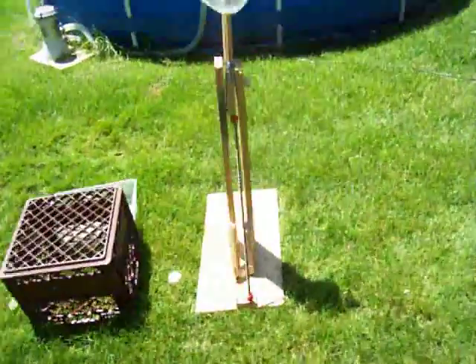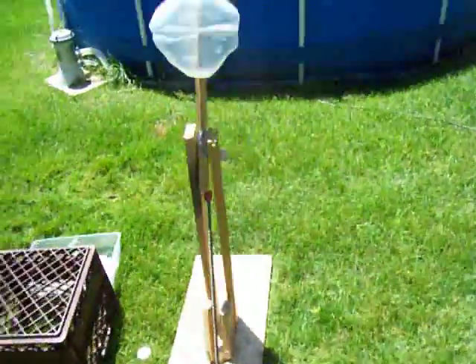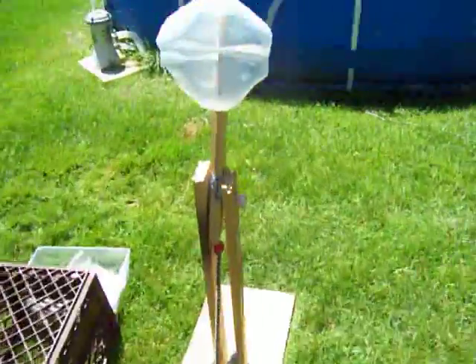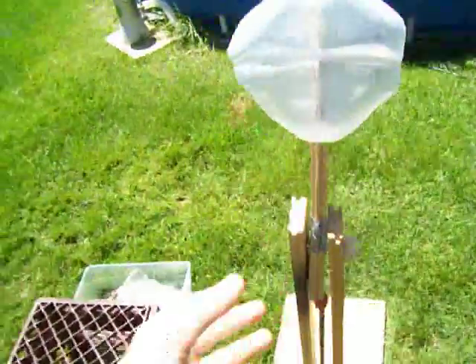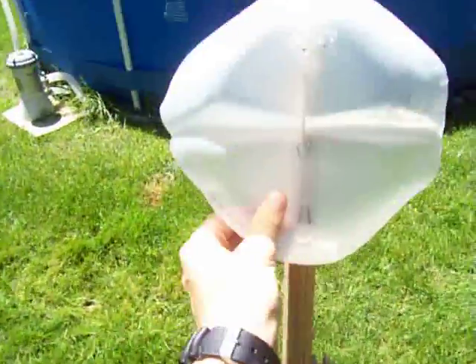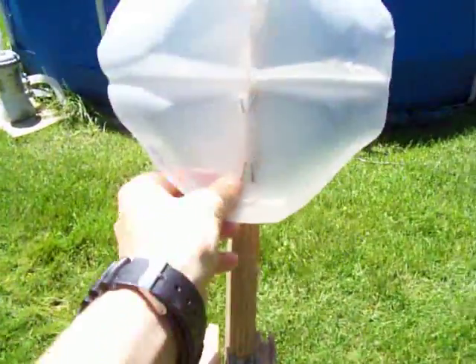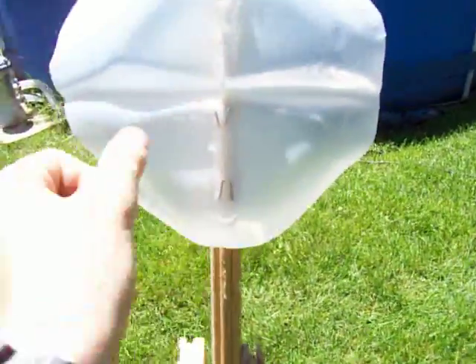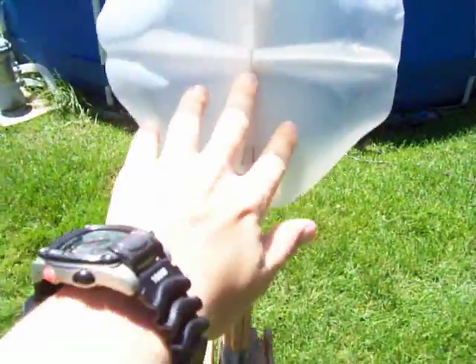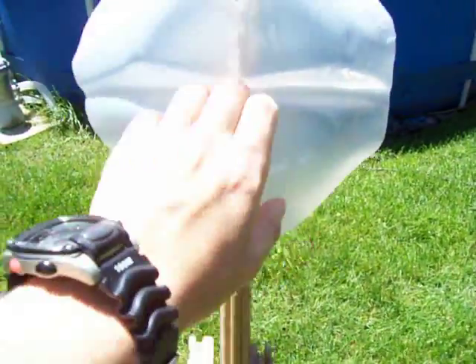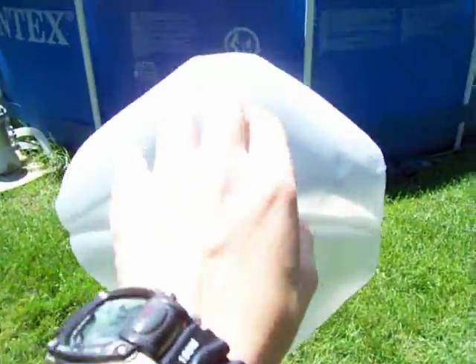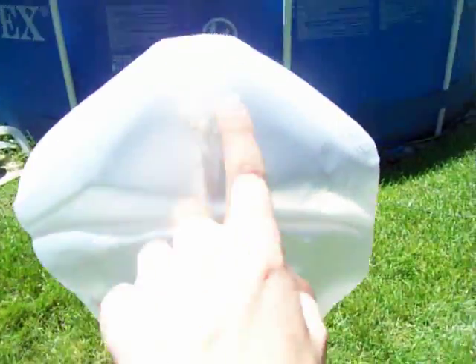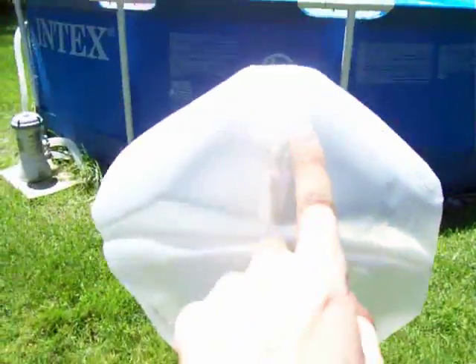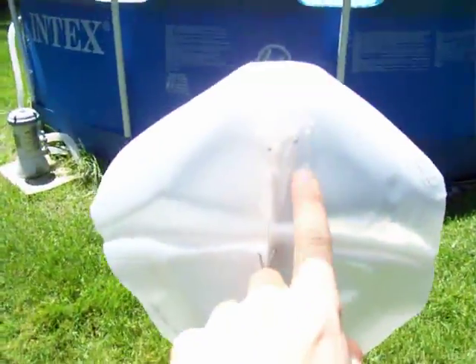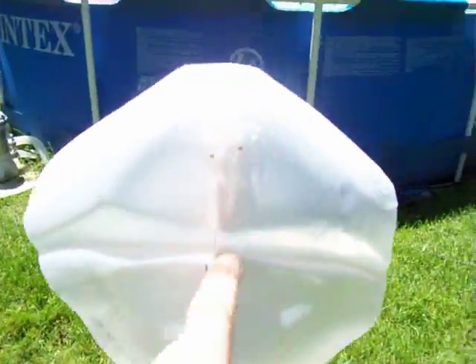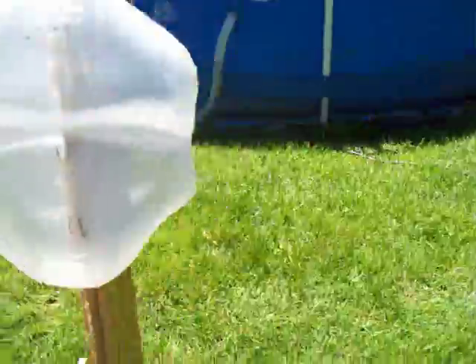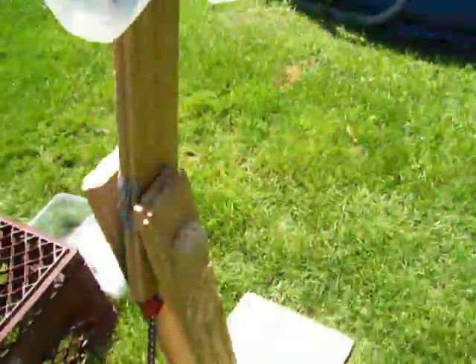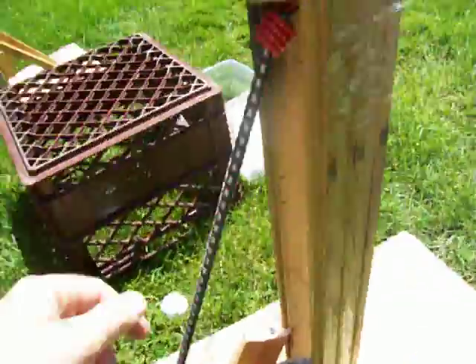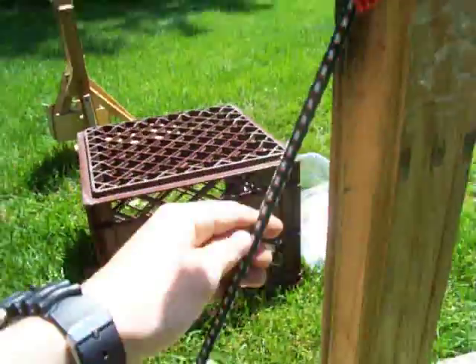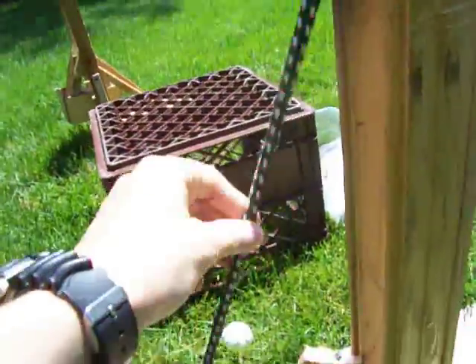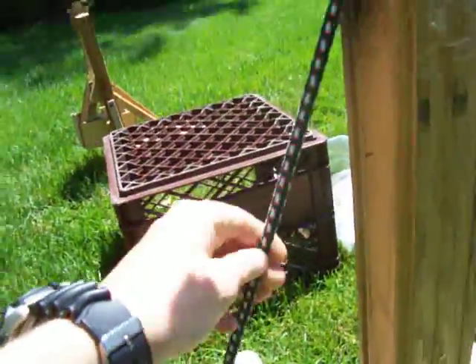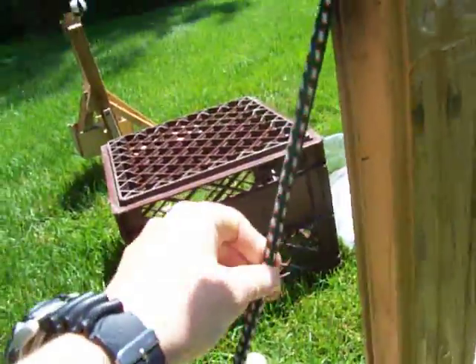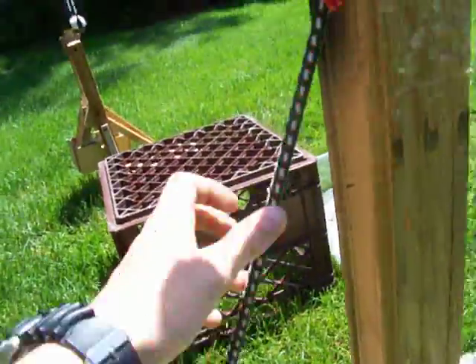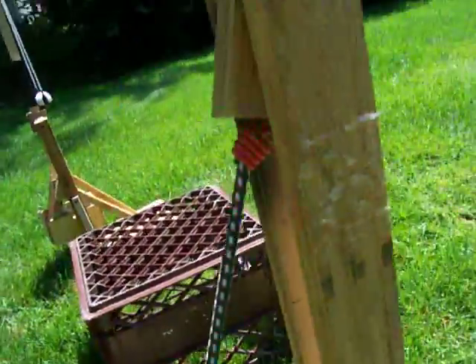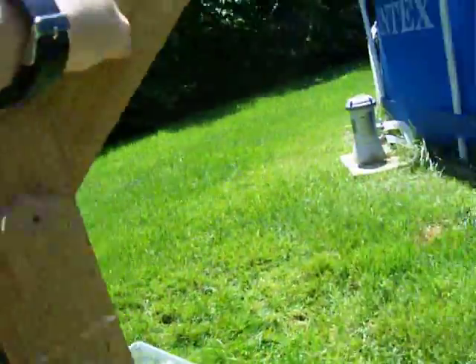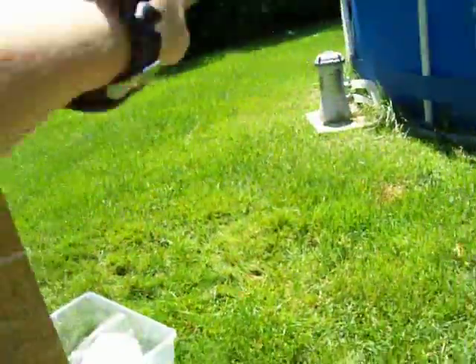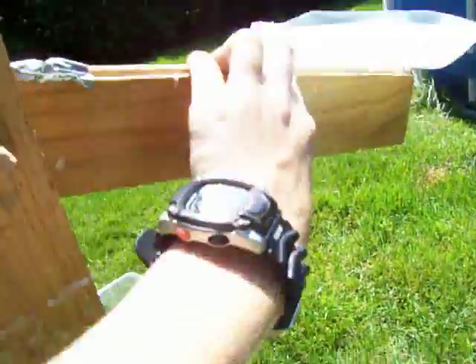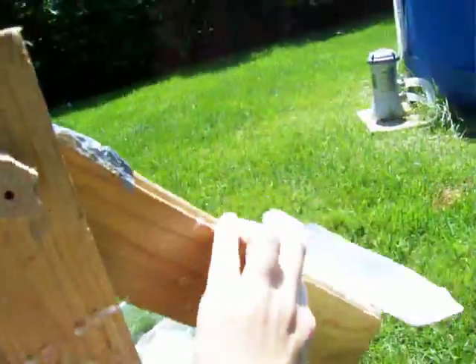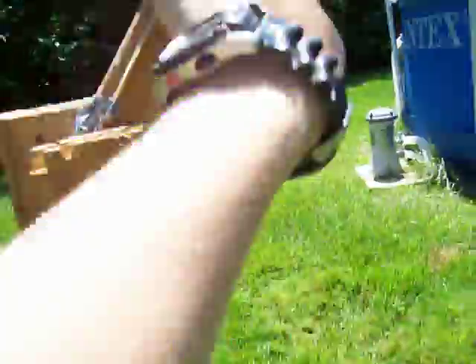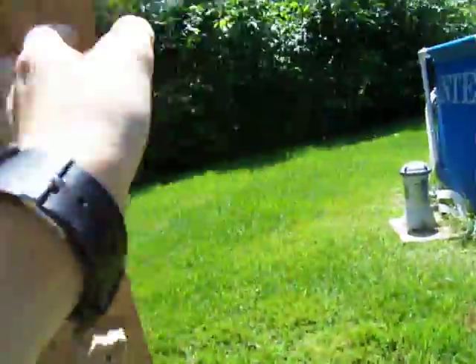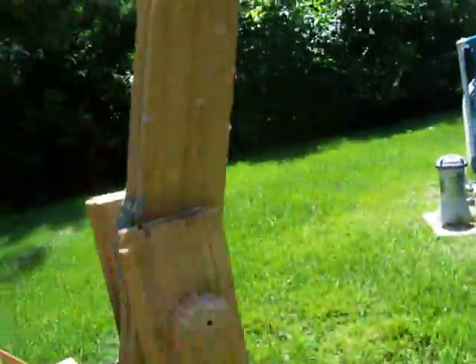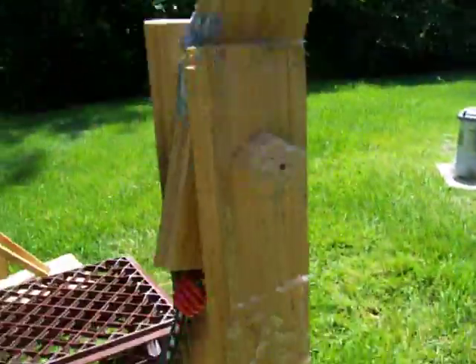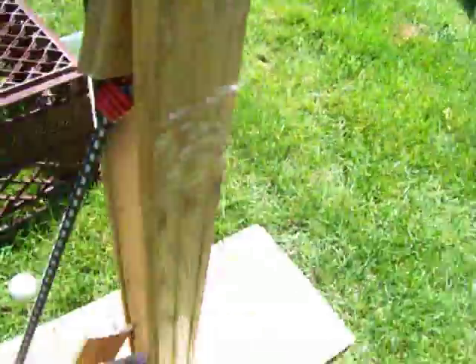My catapult — it's the bottom of a milk jug with two nails to support the golf ball. It's a bungee cord, and you just pull it back and let it go, and it'll shoot a golf ball.